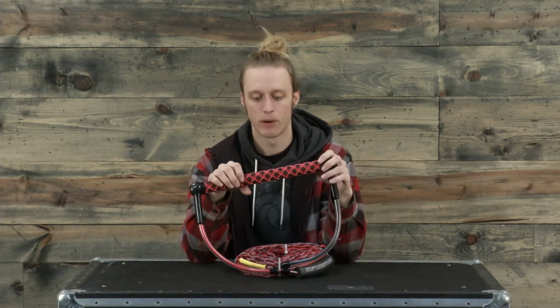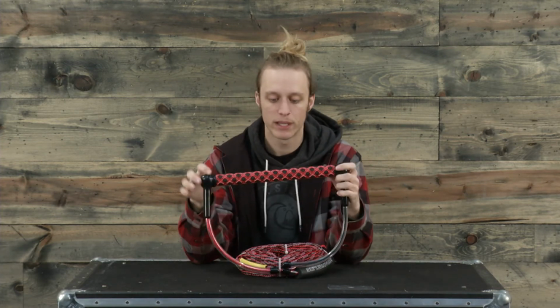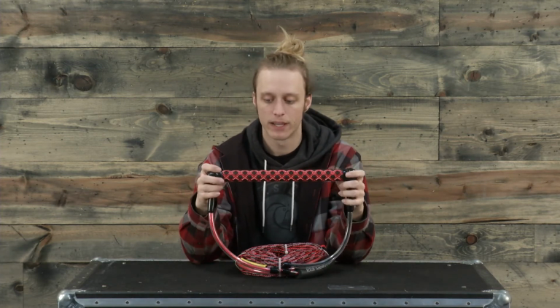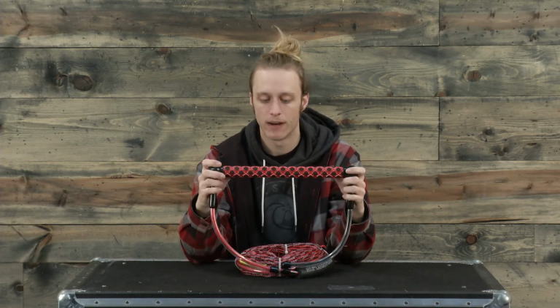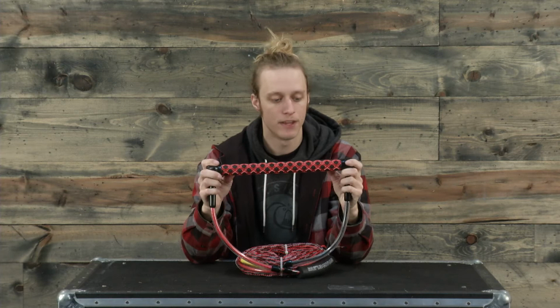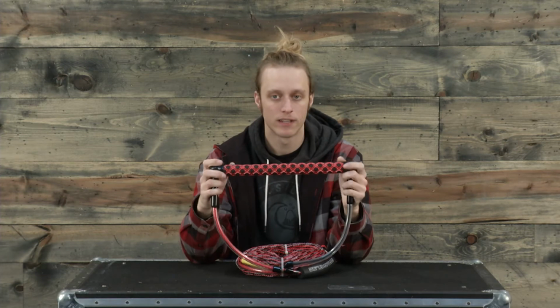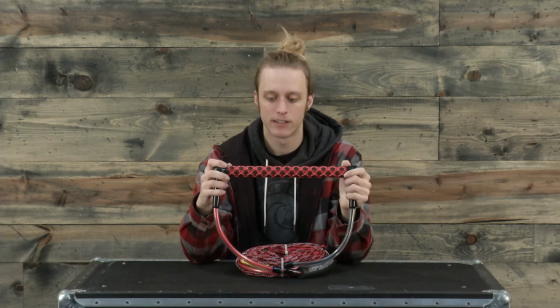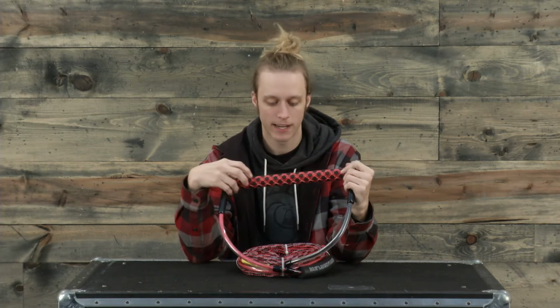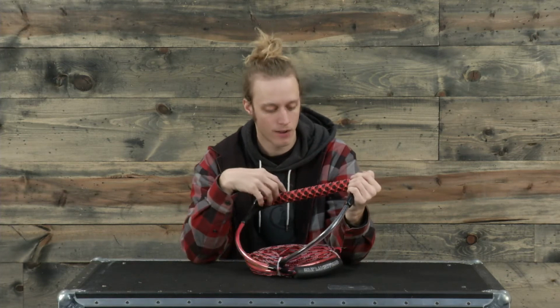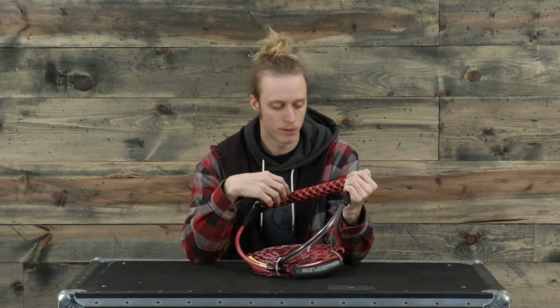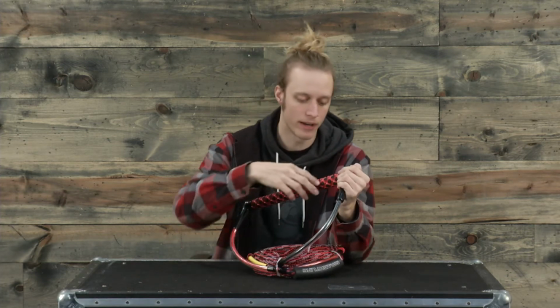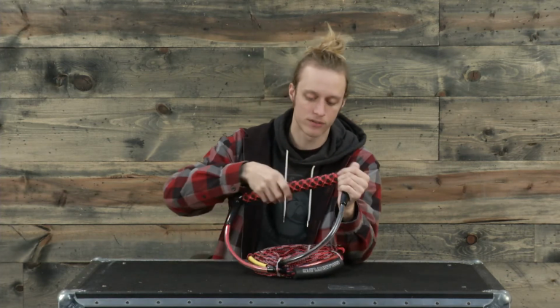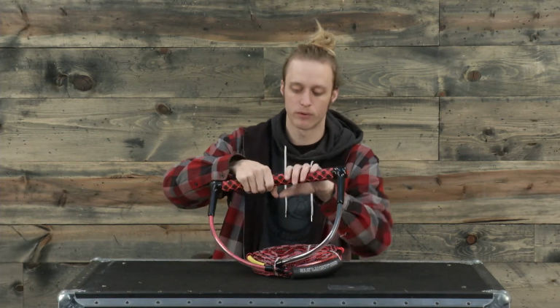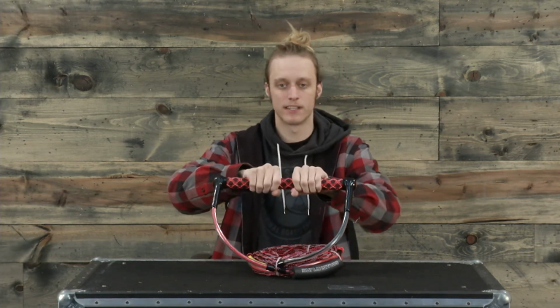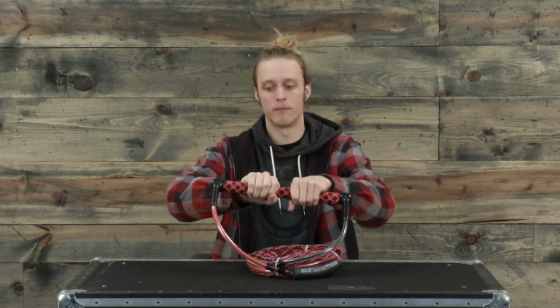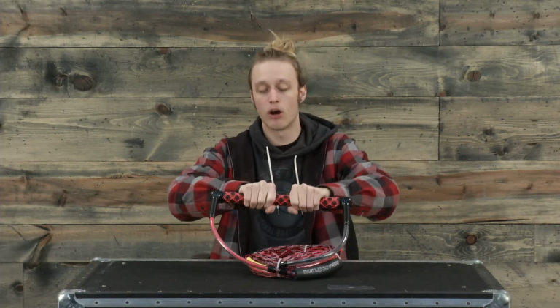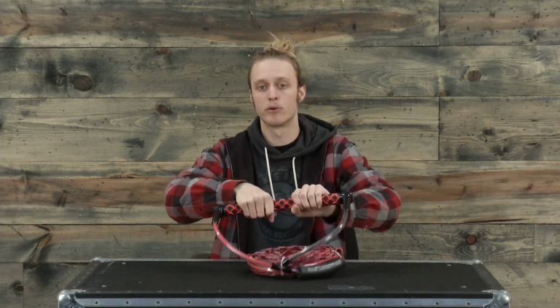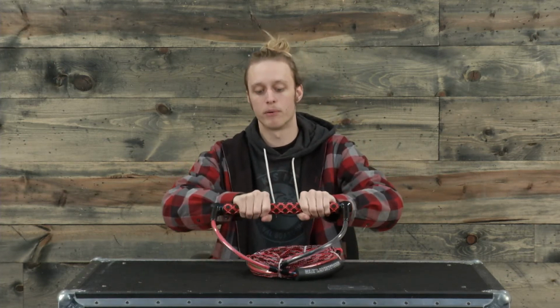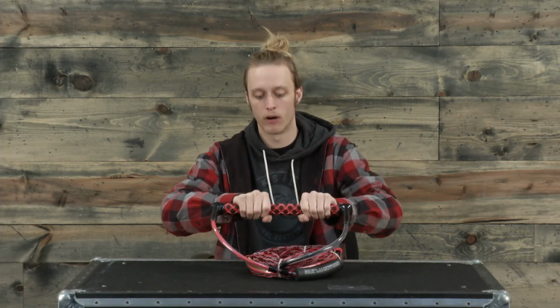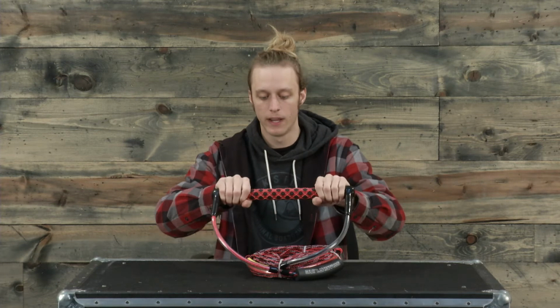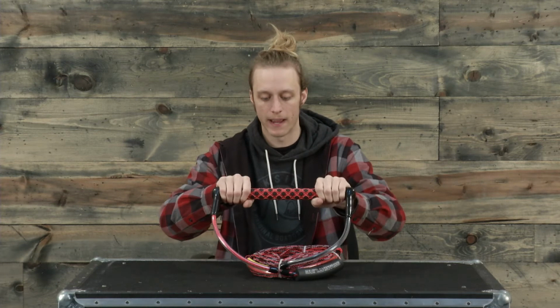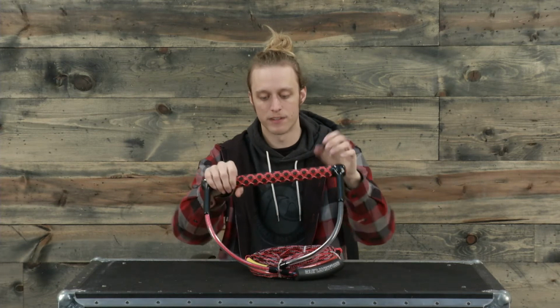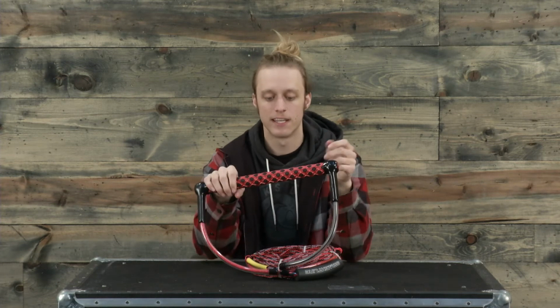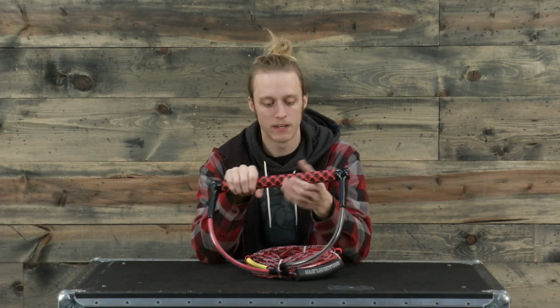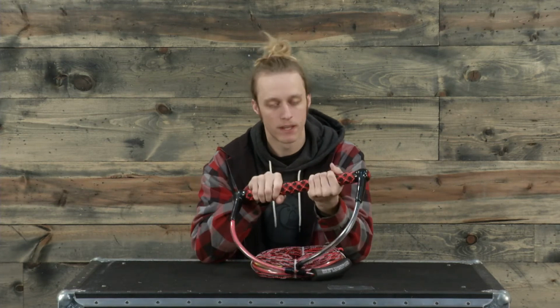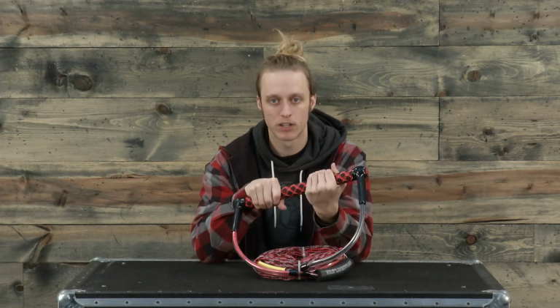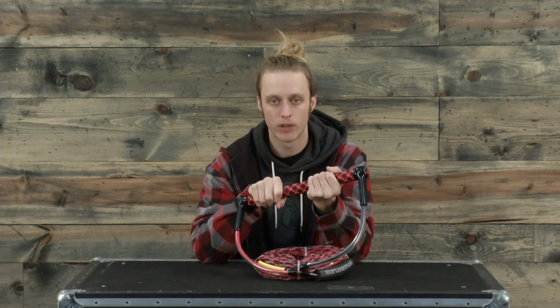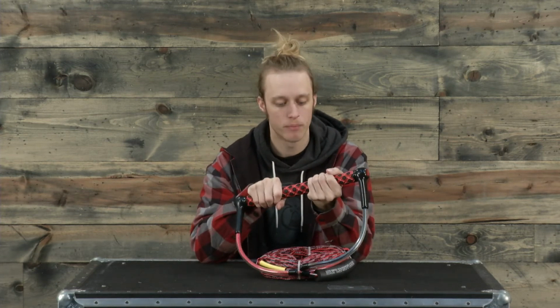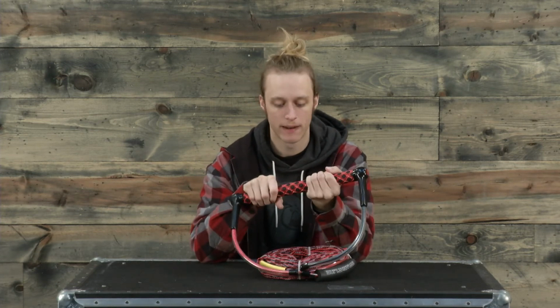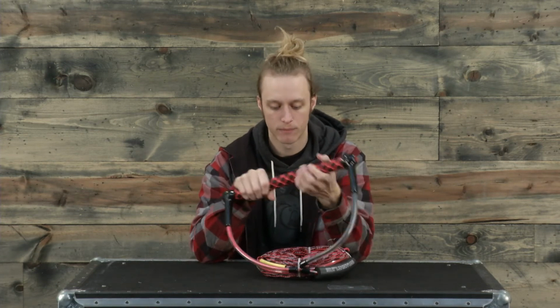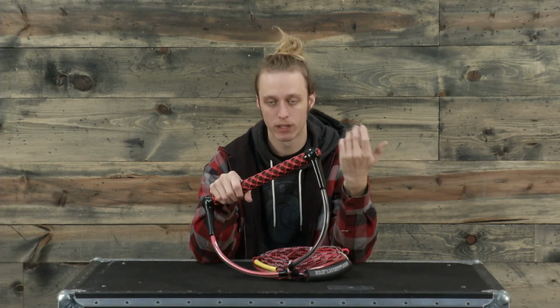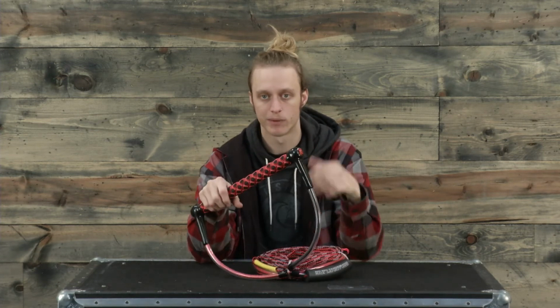One thing that I like that Straight Line does is they have these milled out handles for a really nice comfortable grip on the water, and when this thing gets wet it's still really grippy and really comfortable.